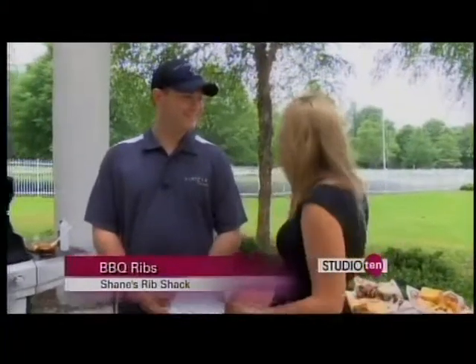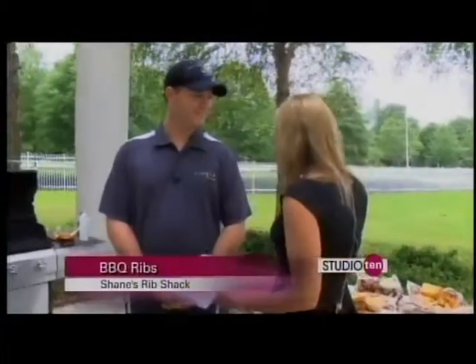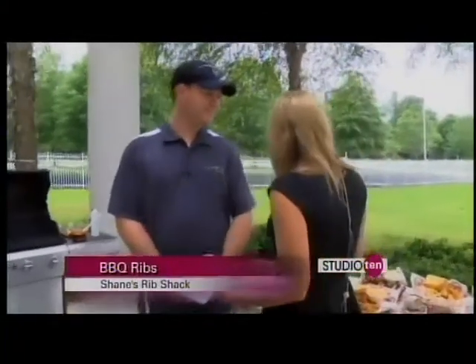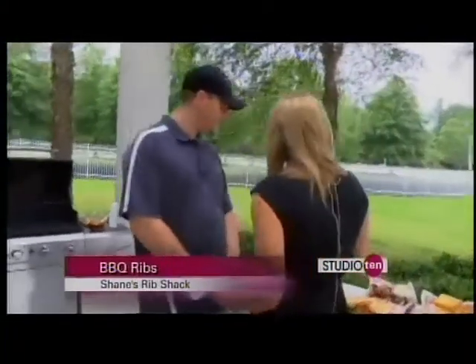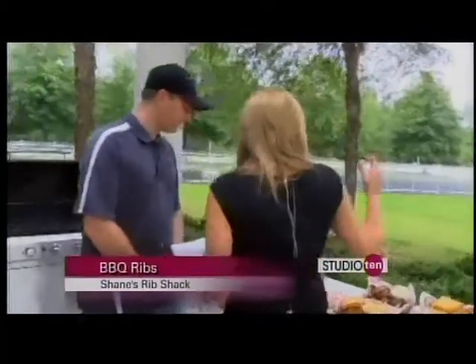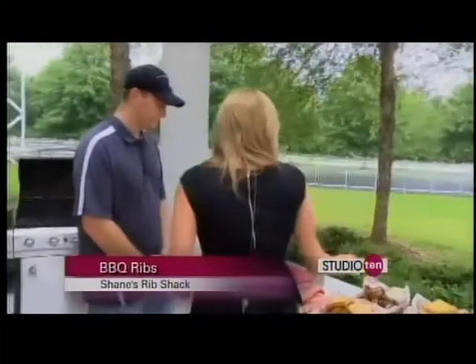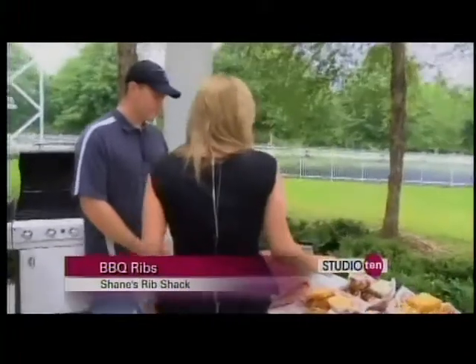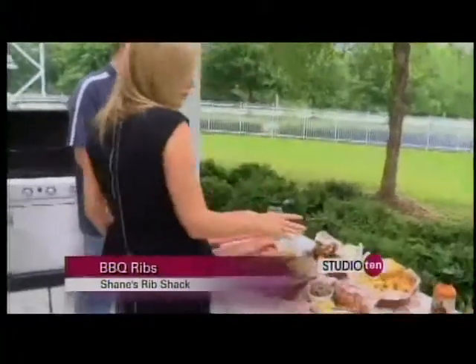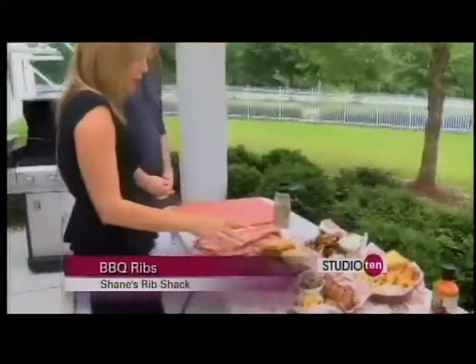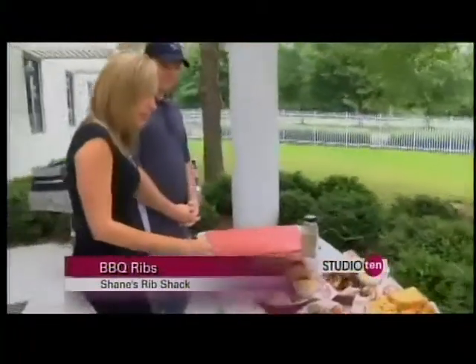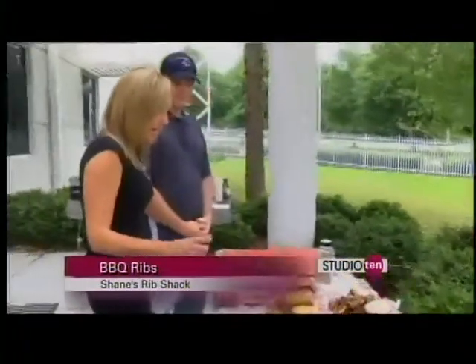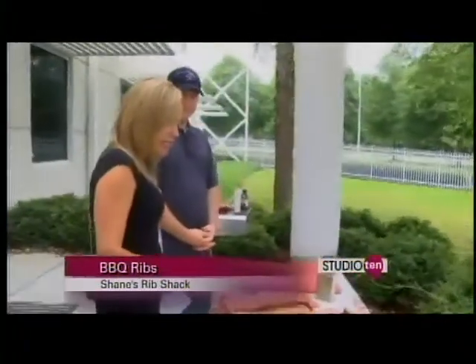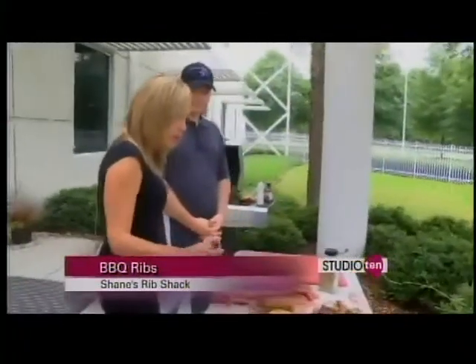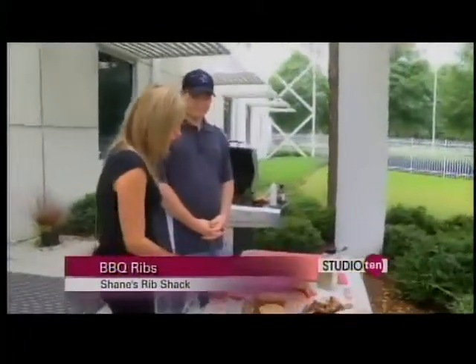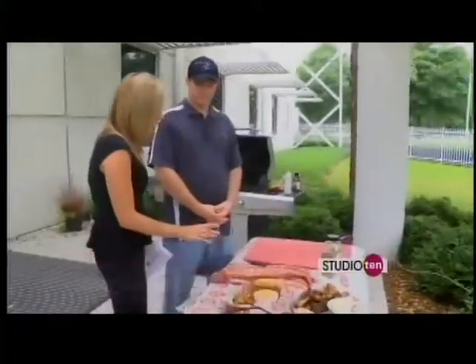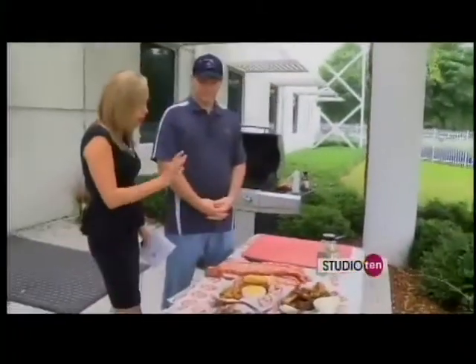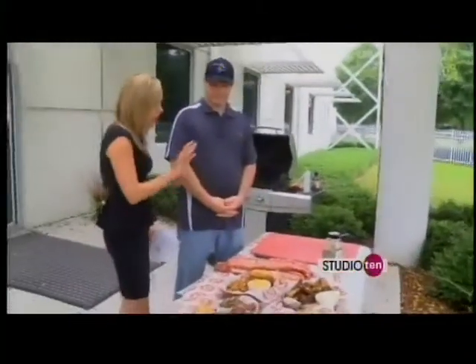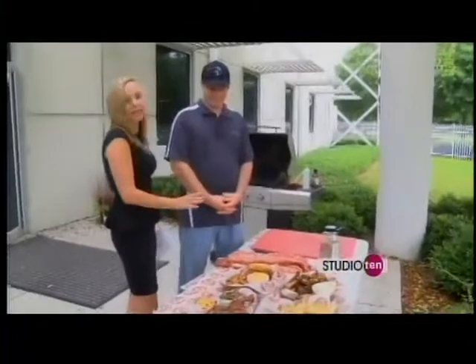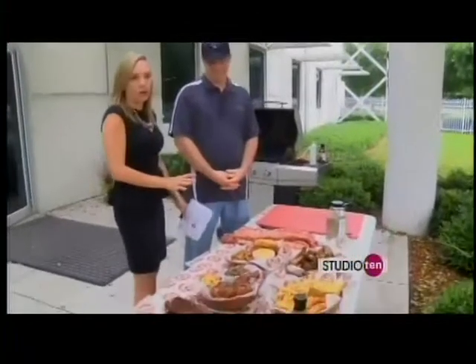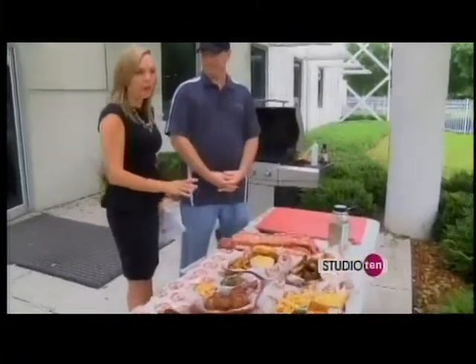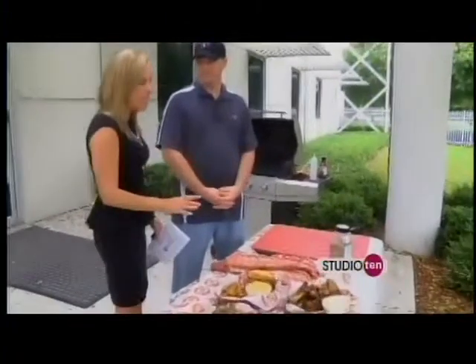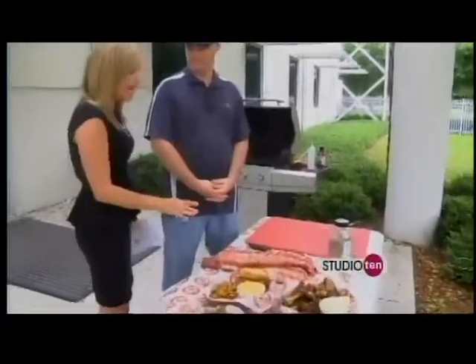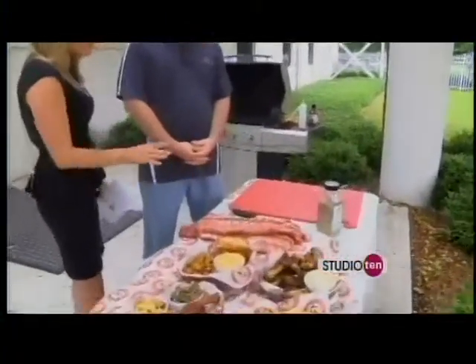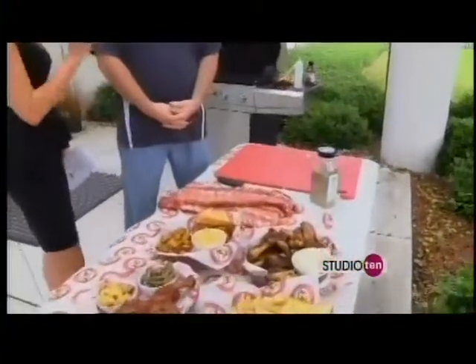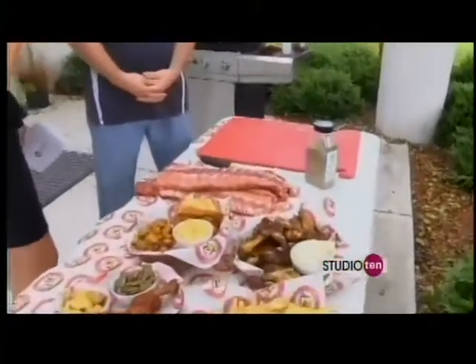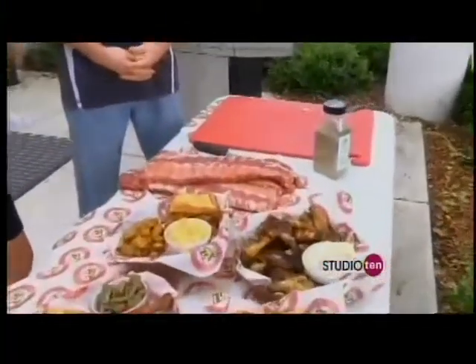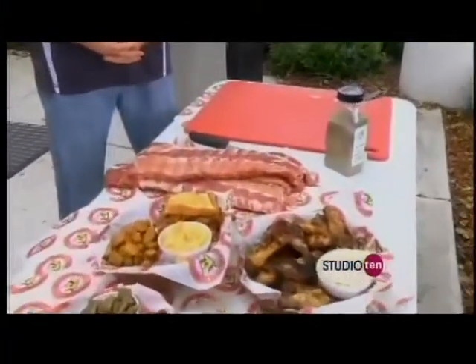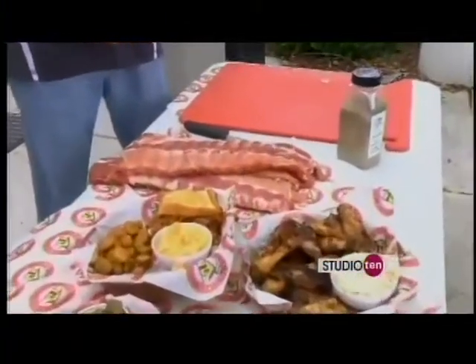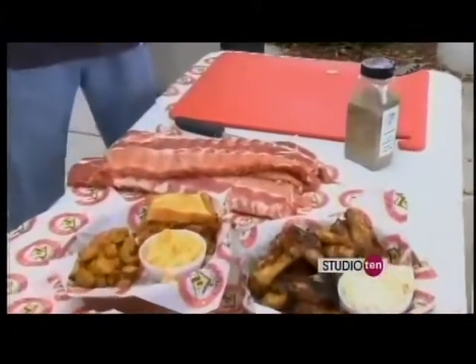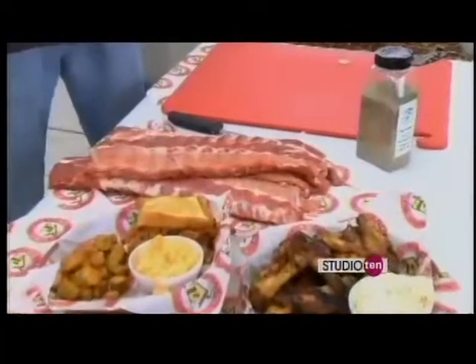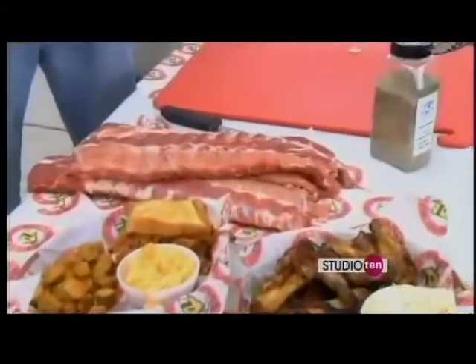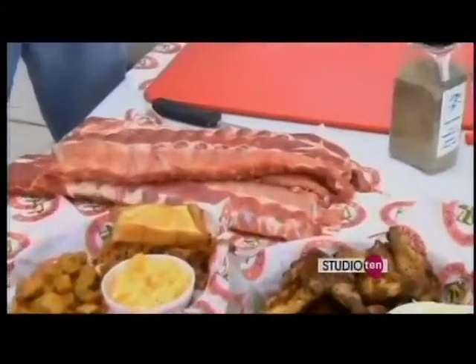We have a lot of food out here. Joe is going to swing around and take a look at some of the food, but of course the main thing we're talking about are these nice ribs. And of course the best thing with ribs, the most important thing with ribs, is how you prepare them.